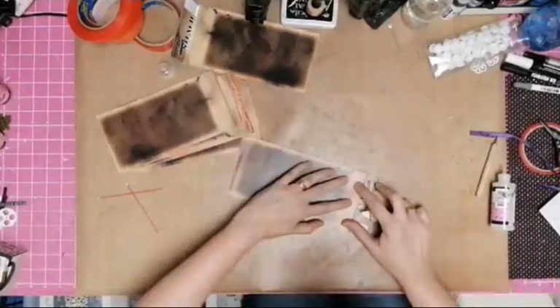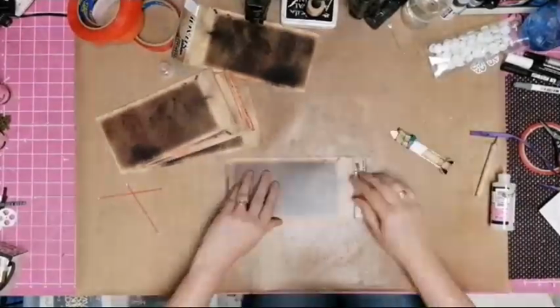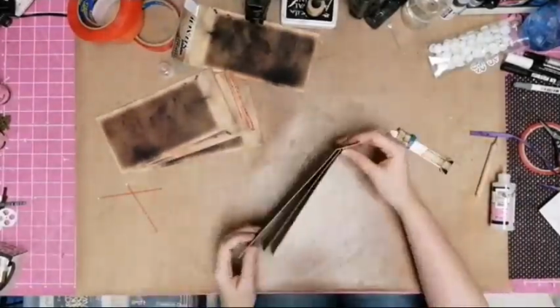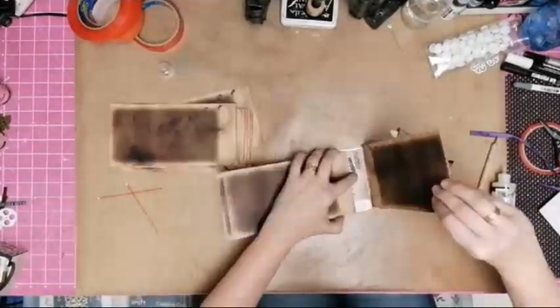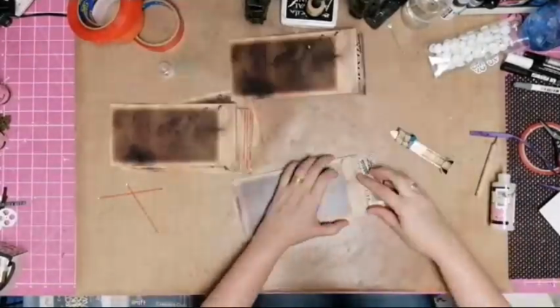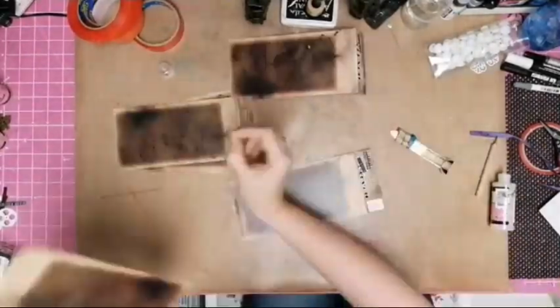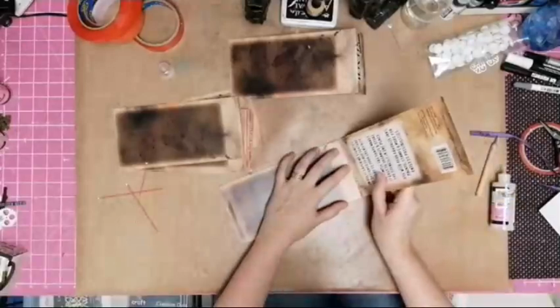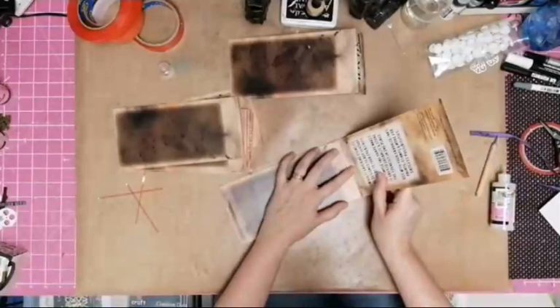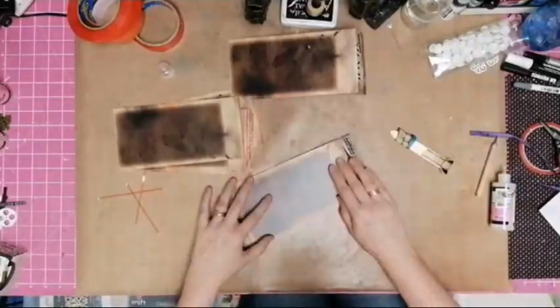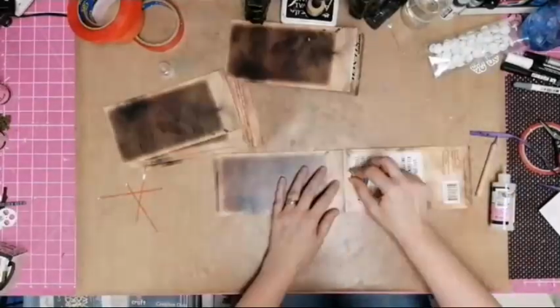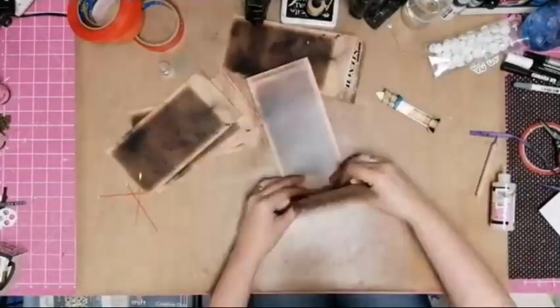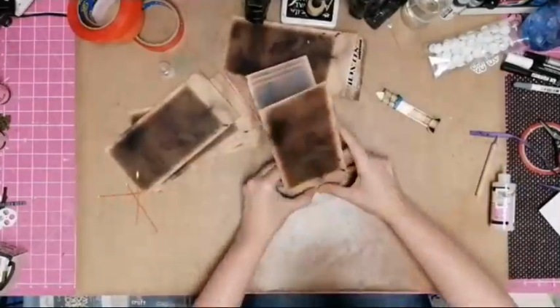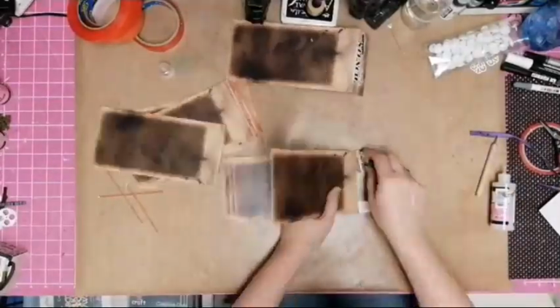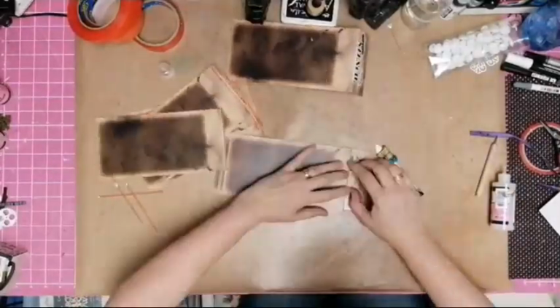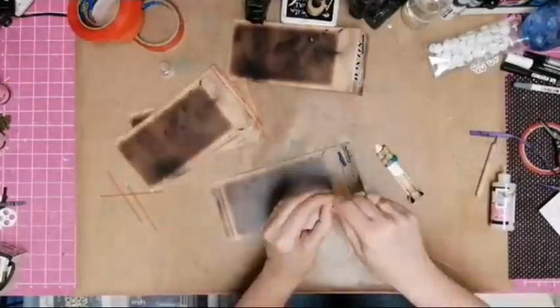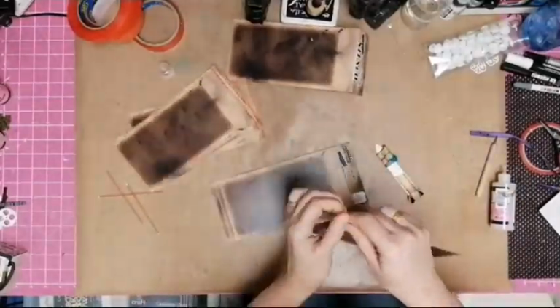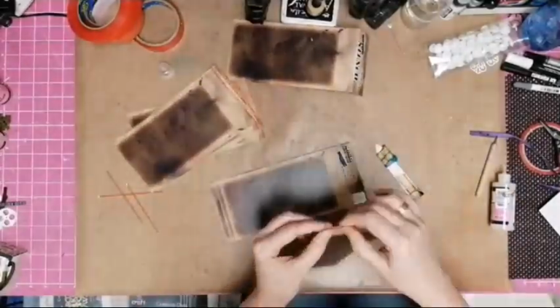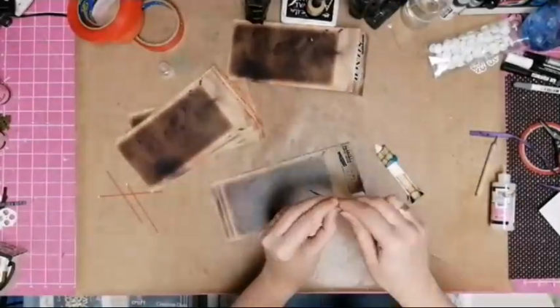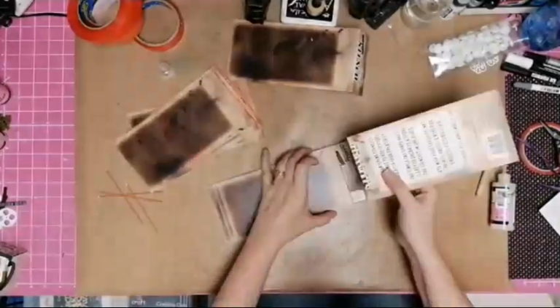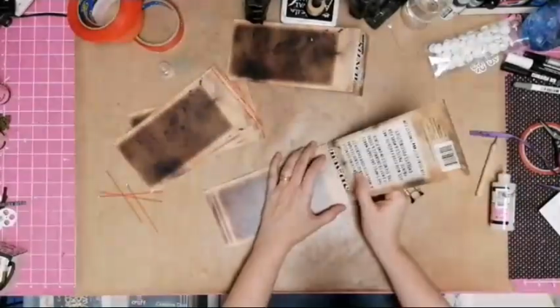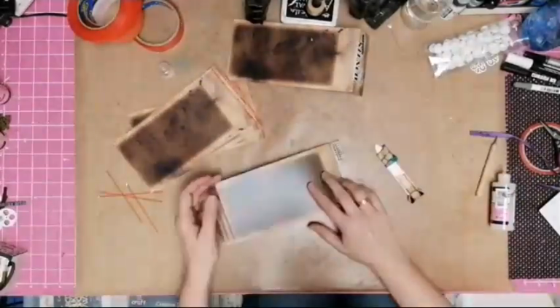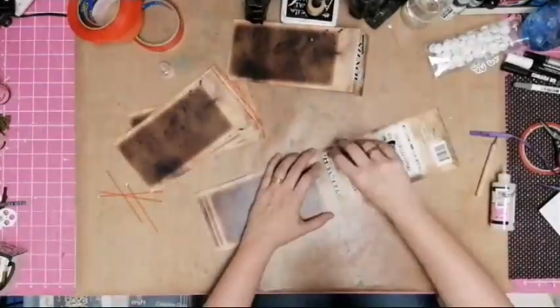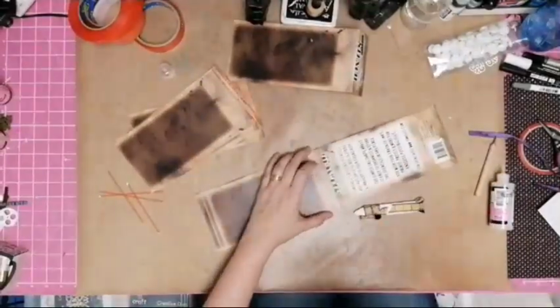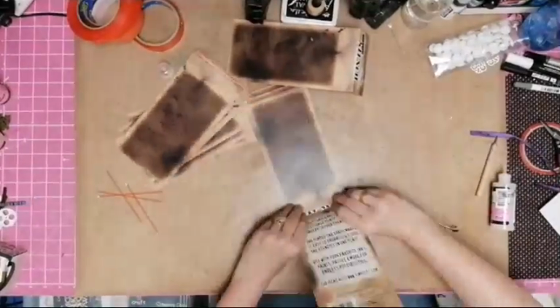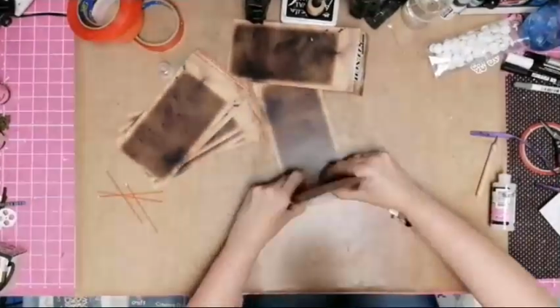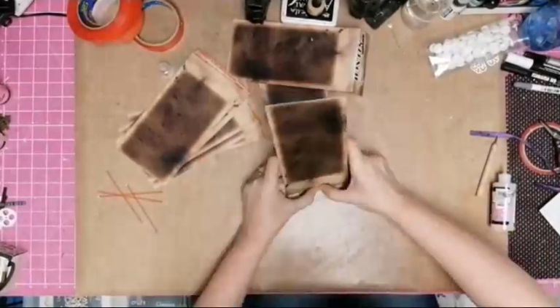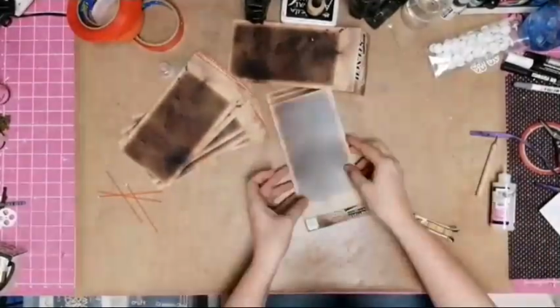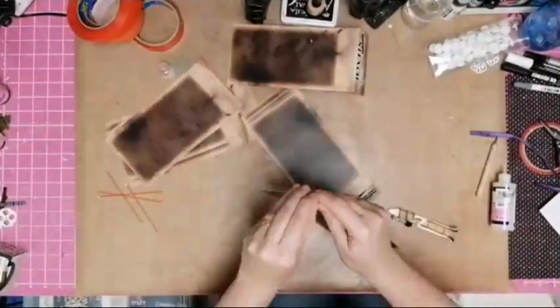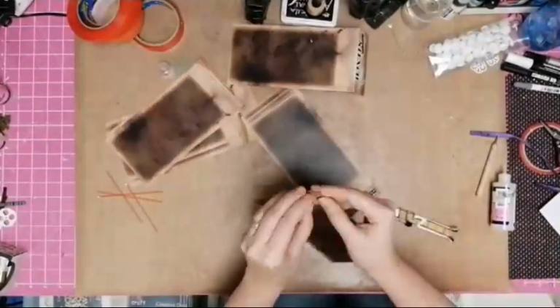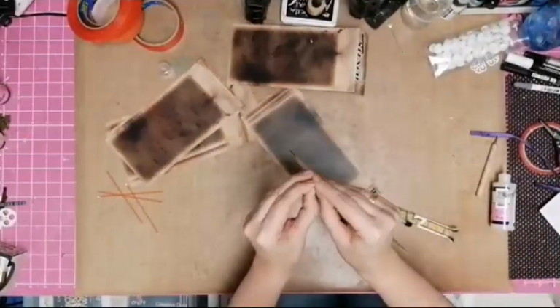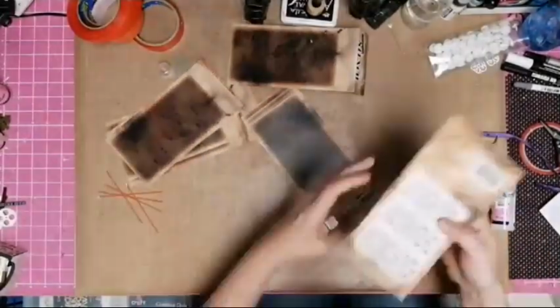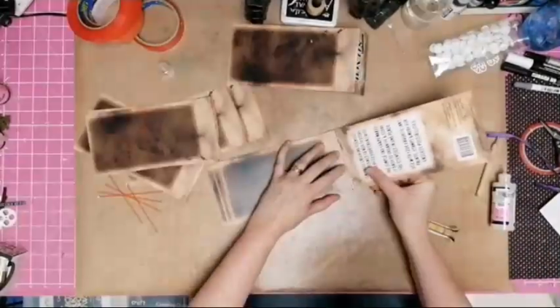I did the double-fold so that the pages would lie flat. I learned that trick from Shyamila who learned that trick from someone online.